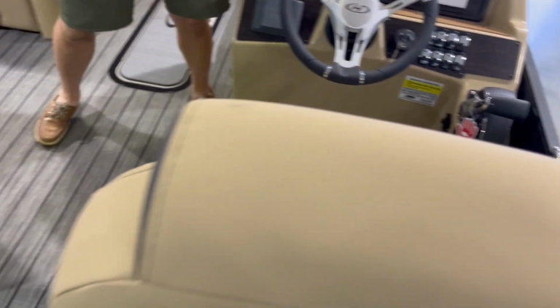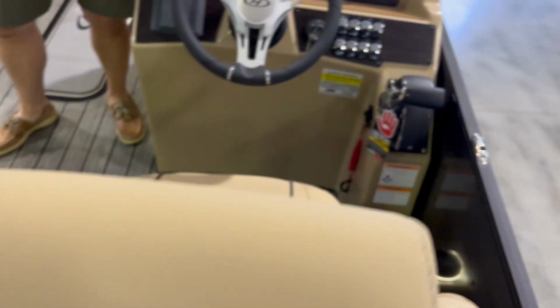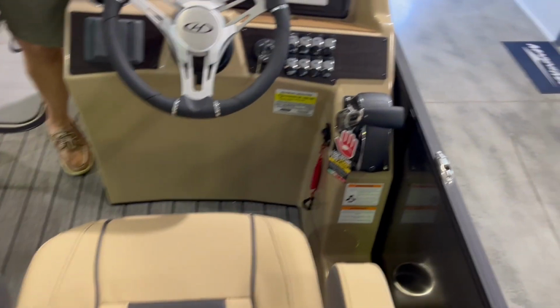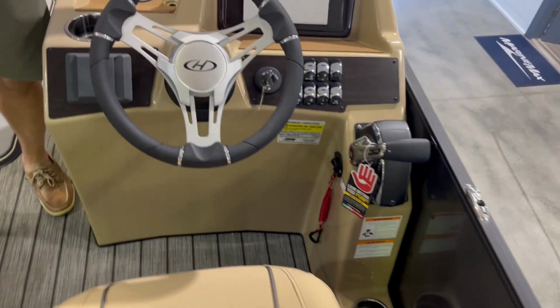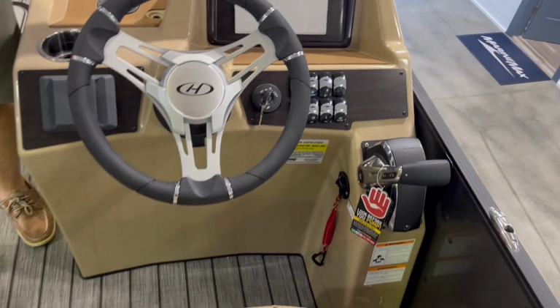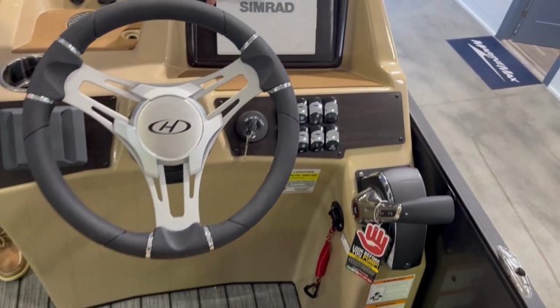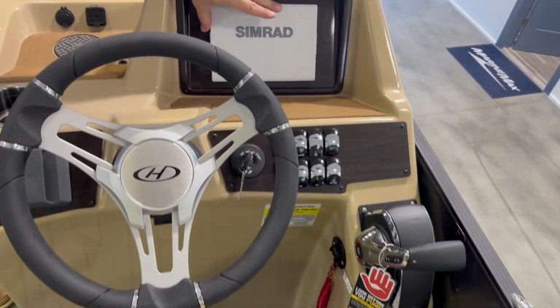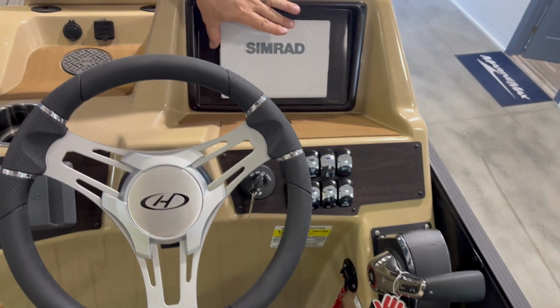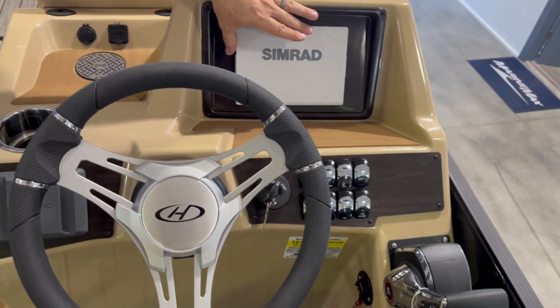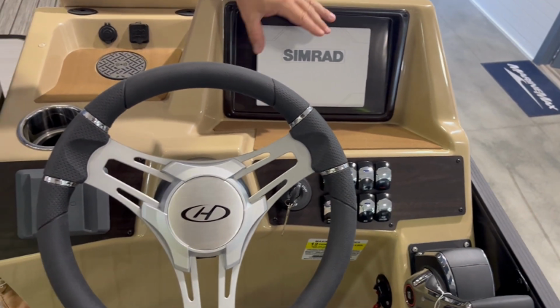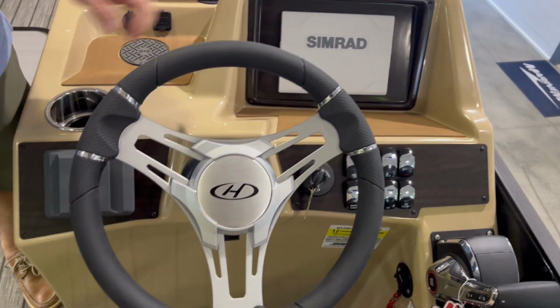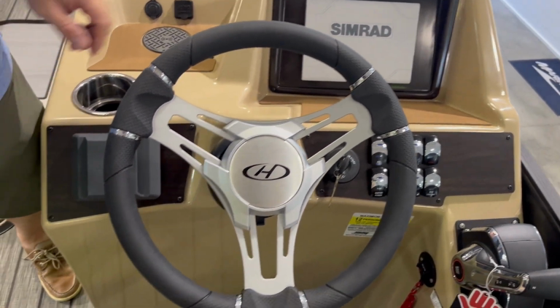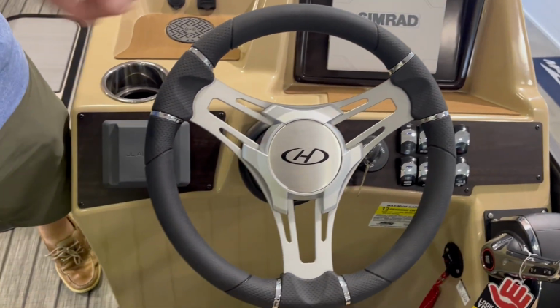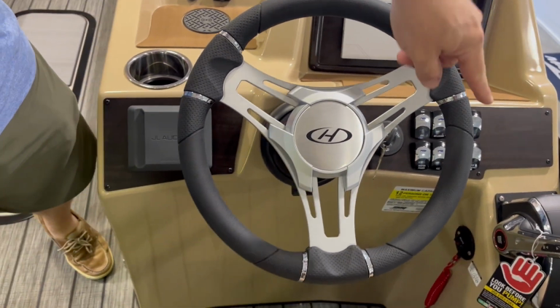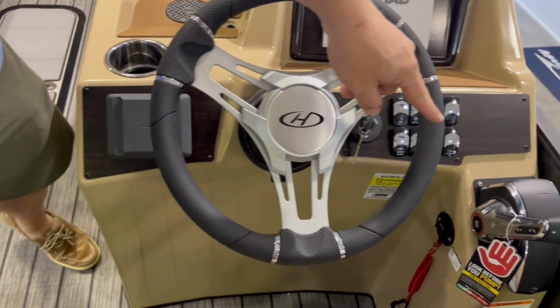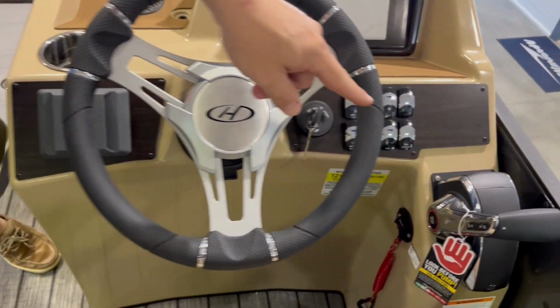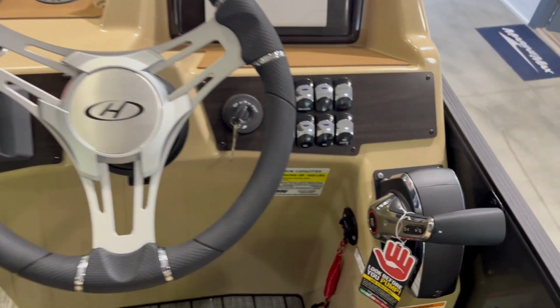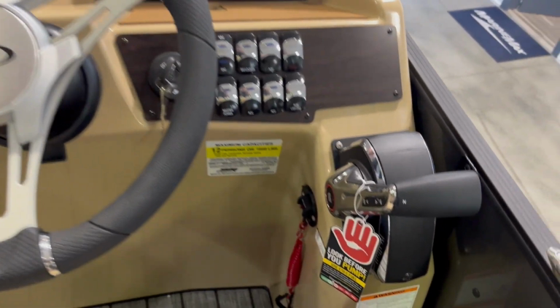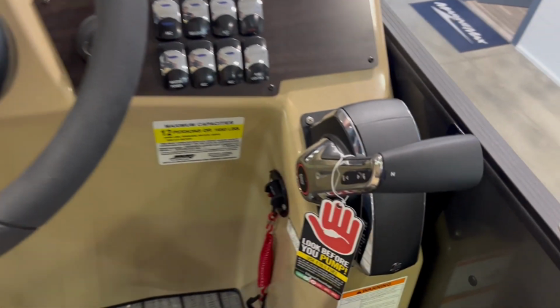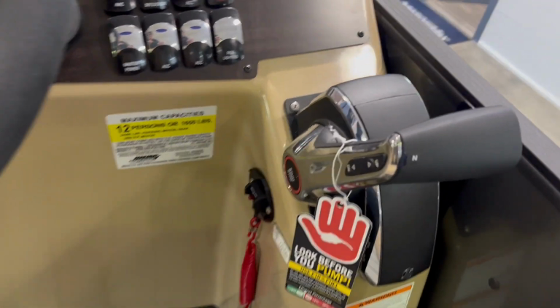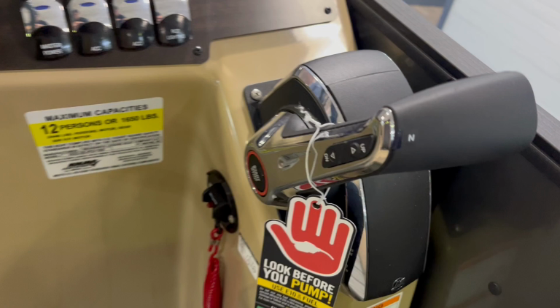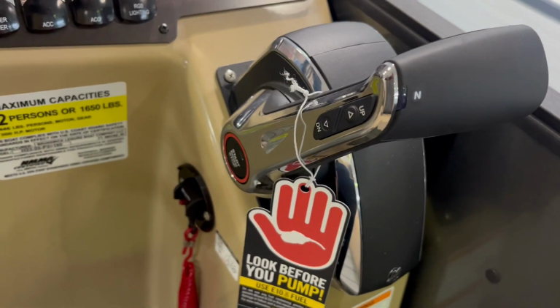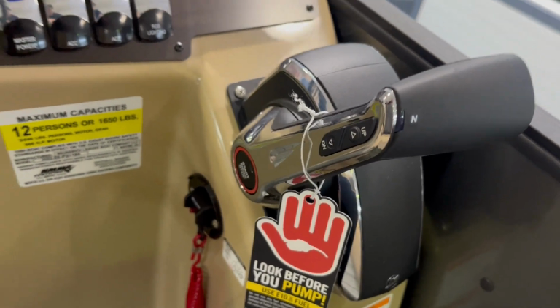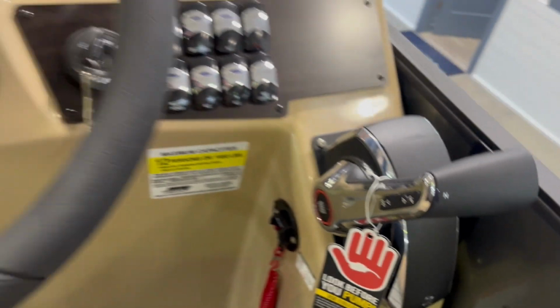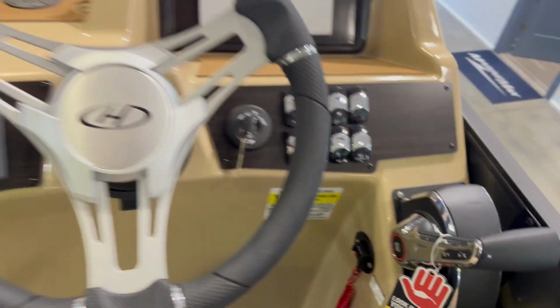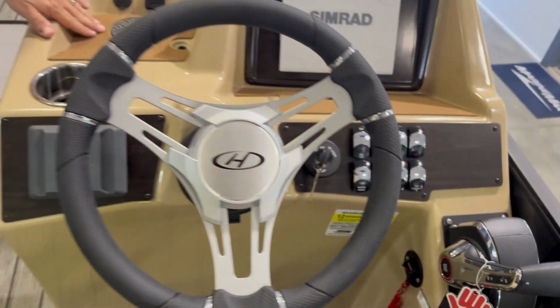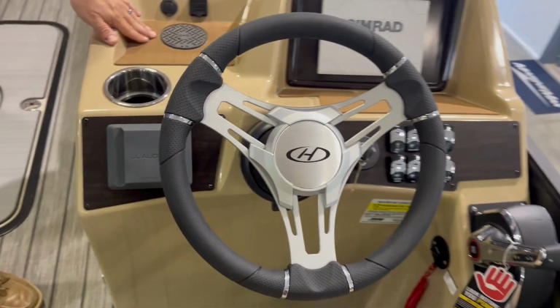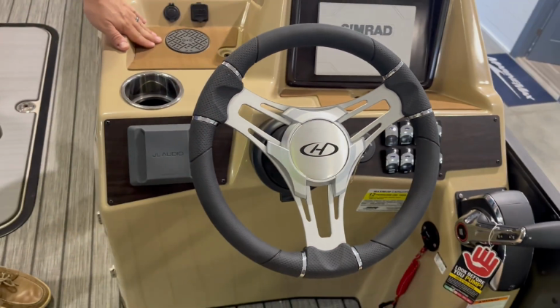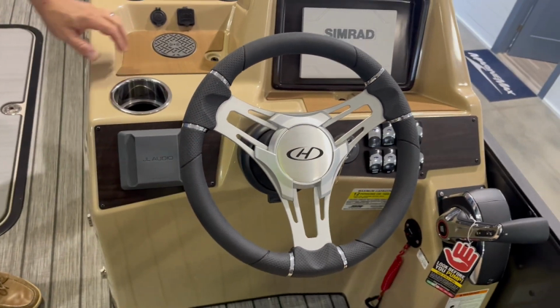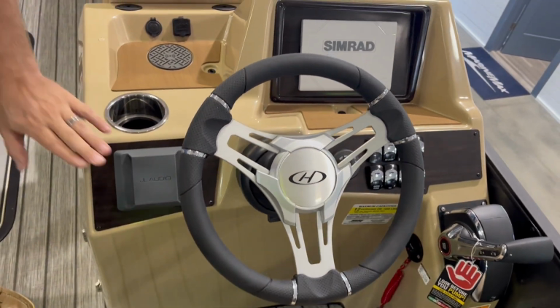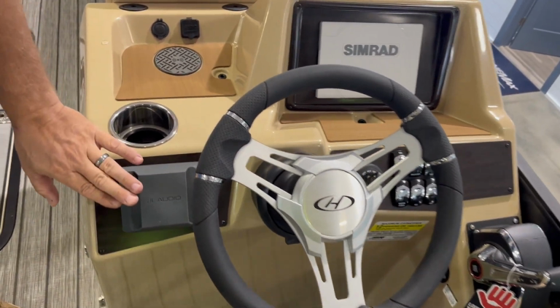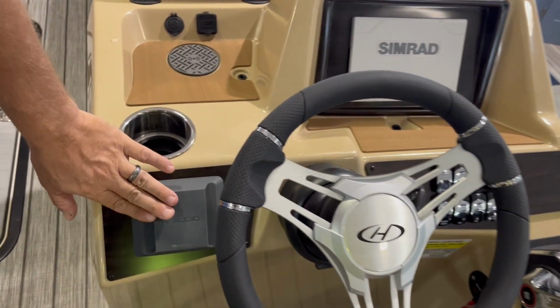This one's equipped with a Simrad. It's a digital throttle with push-button start, wireless charging on the cockpit, and all JL audio.